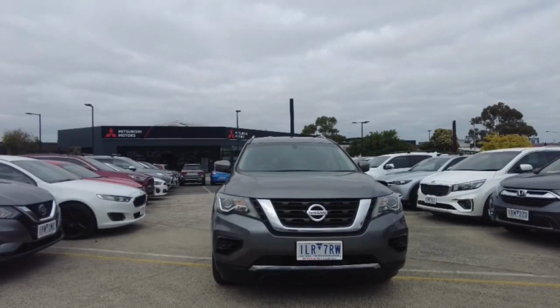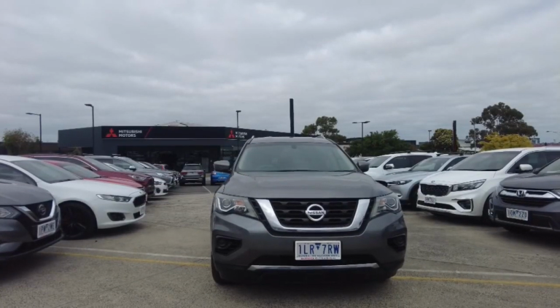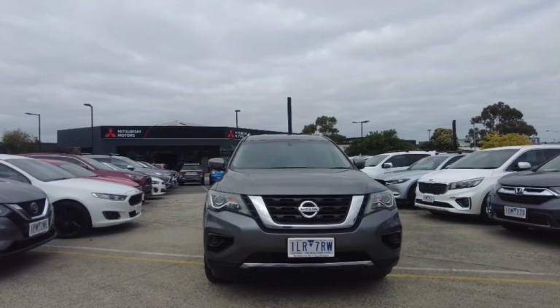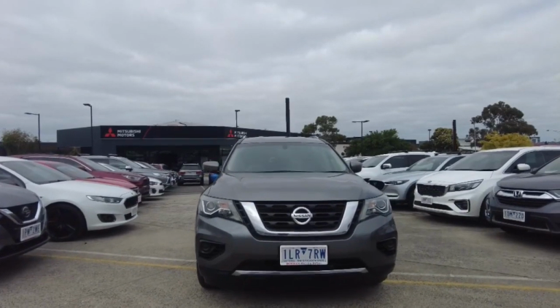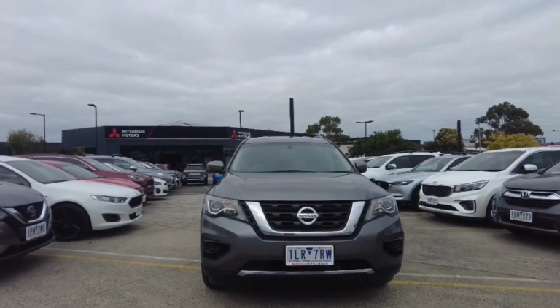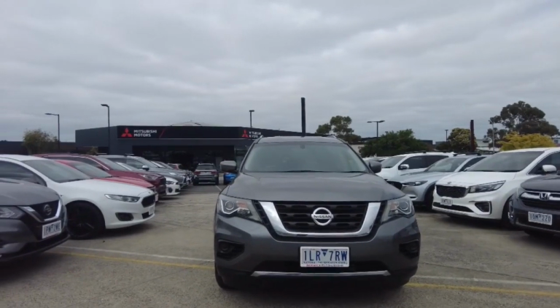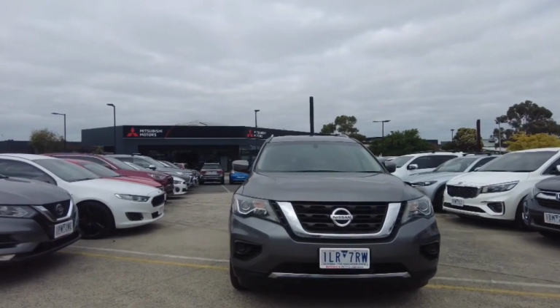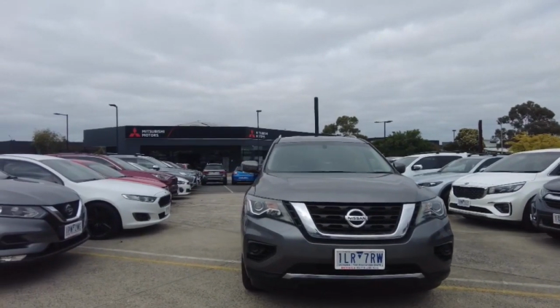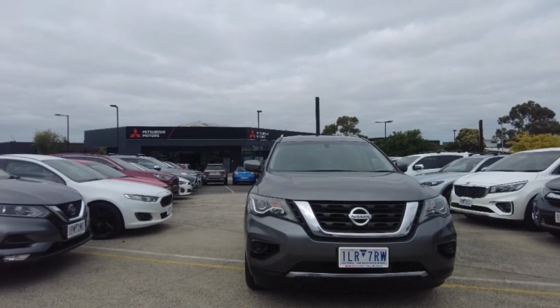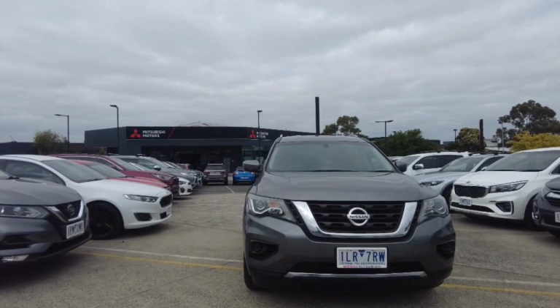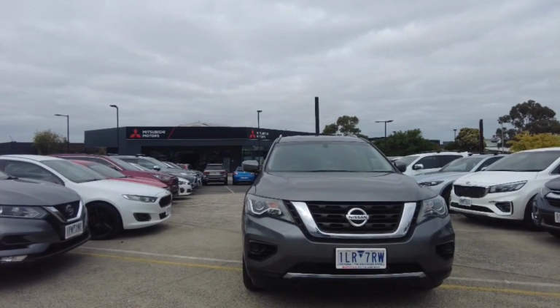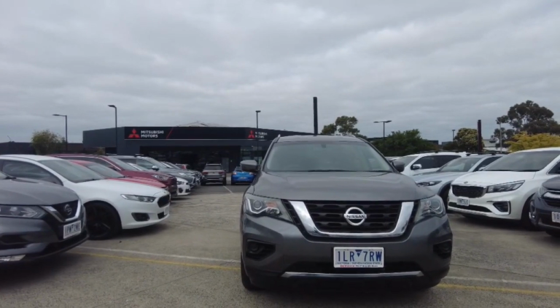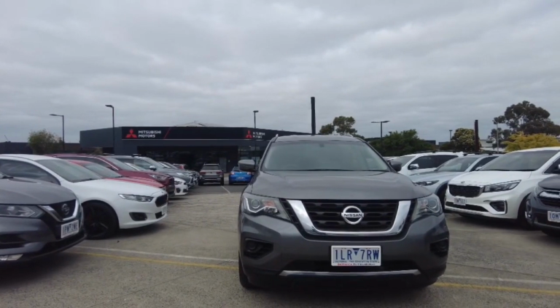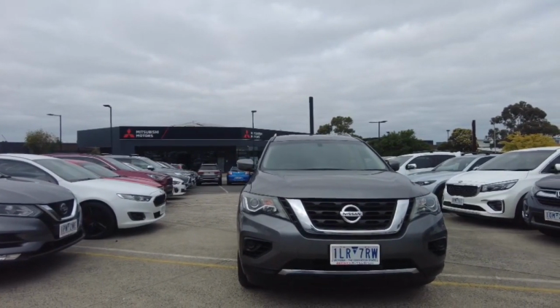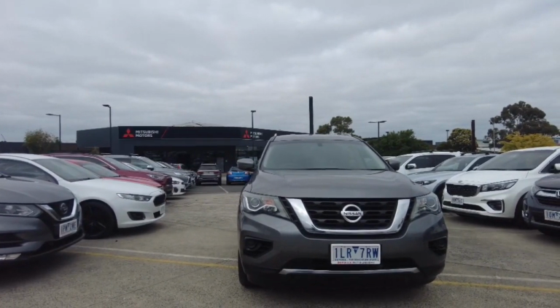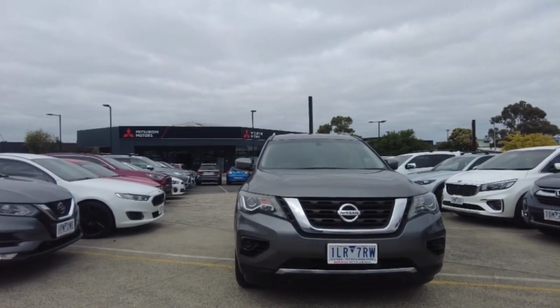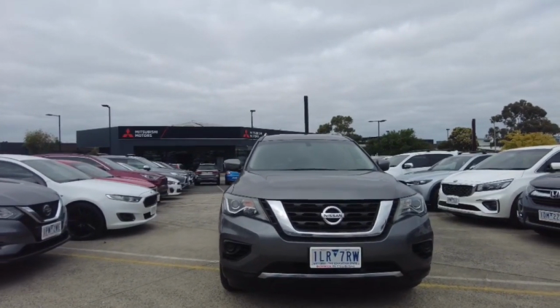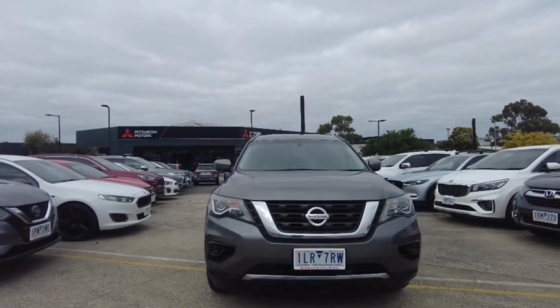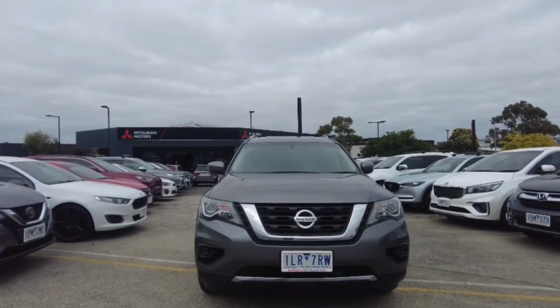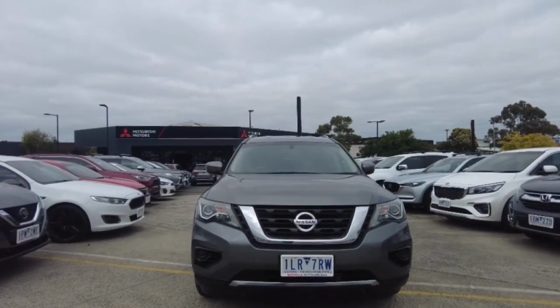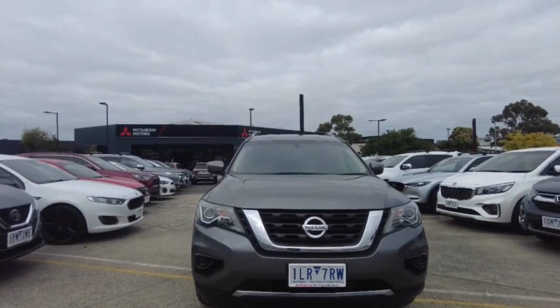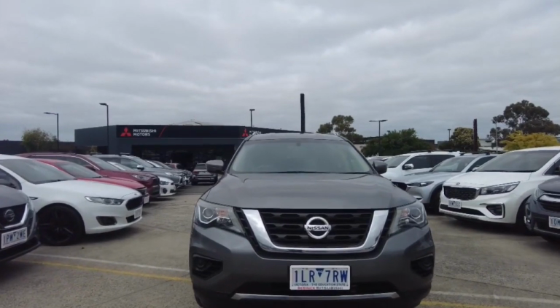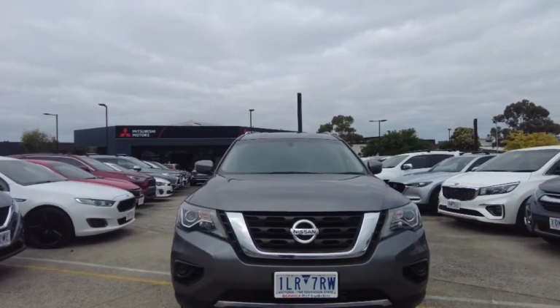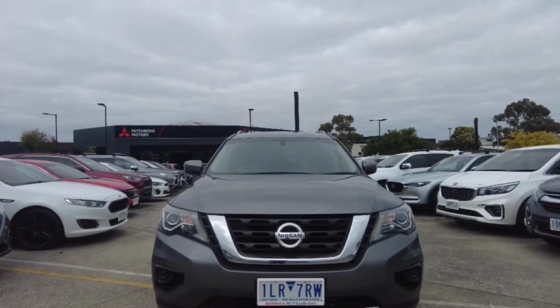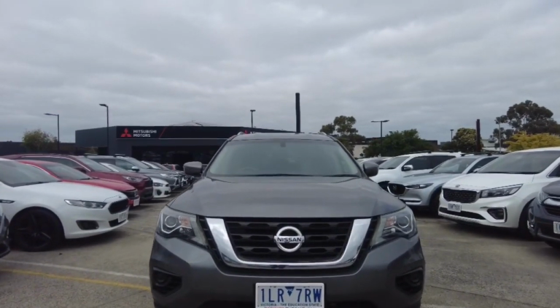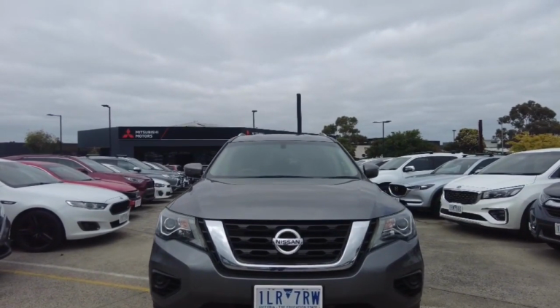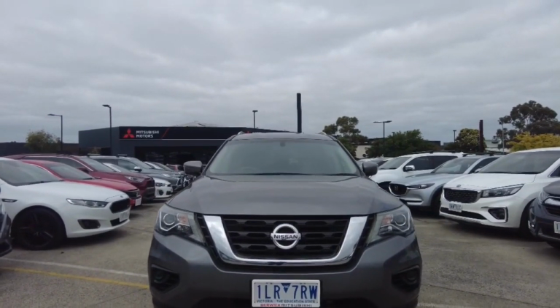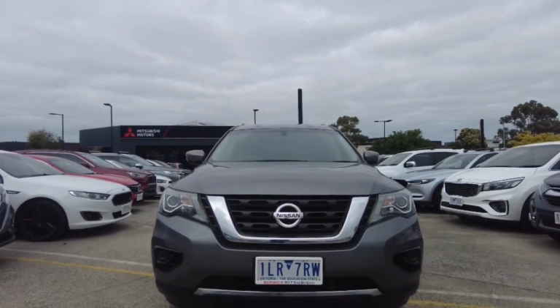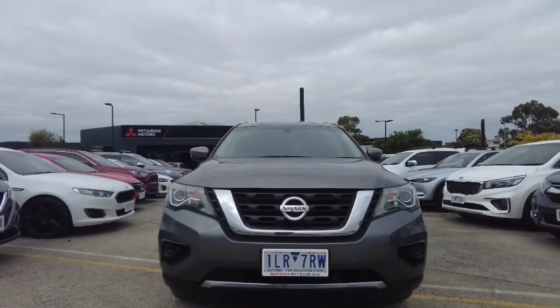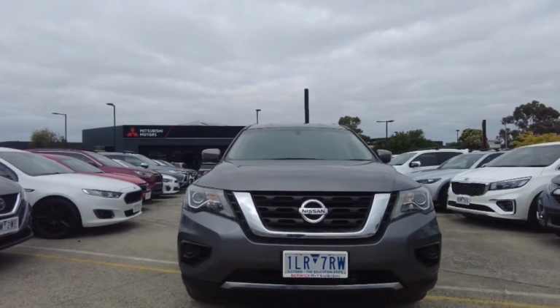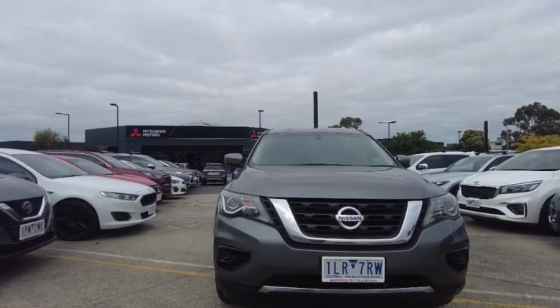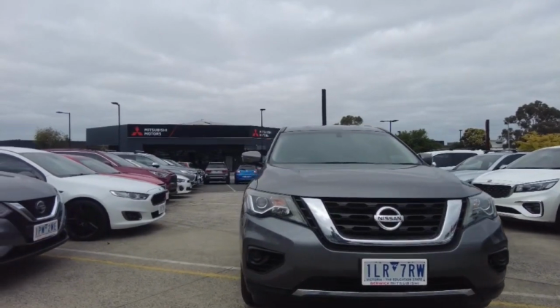Welcome to Burke Mitsubishi, my name is Harrison and I'll be going over this 2017 Nissan Pathfinder for you. In this video I'll show you the interior and exterior of the car and go over a few features of it. We'll start off at the front and make our way around the sides.